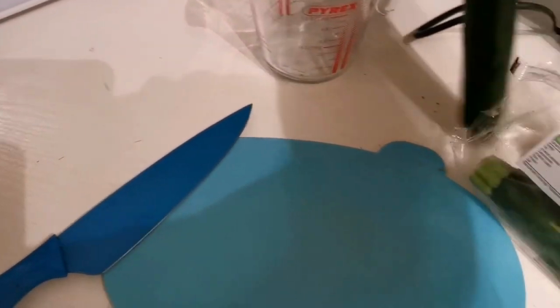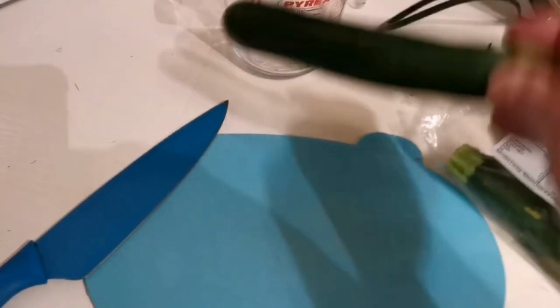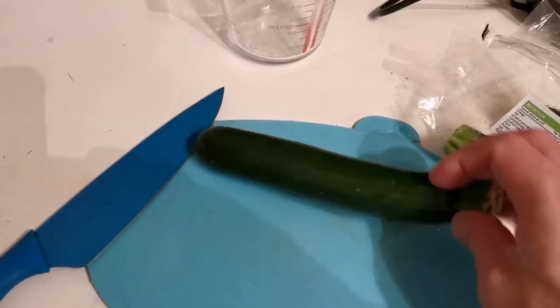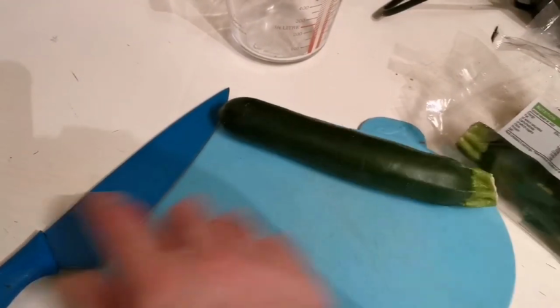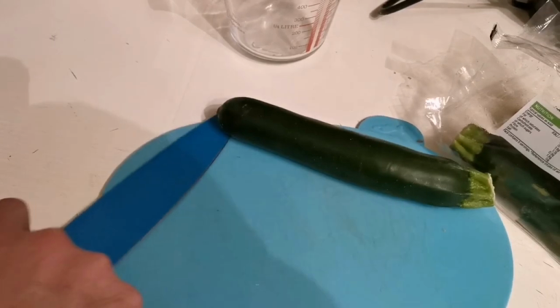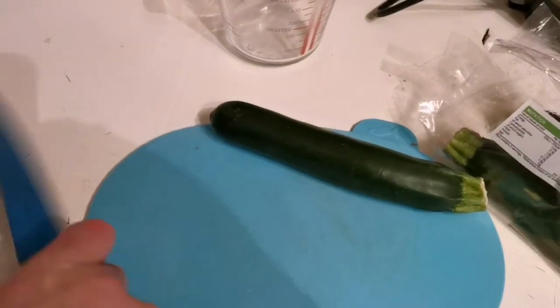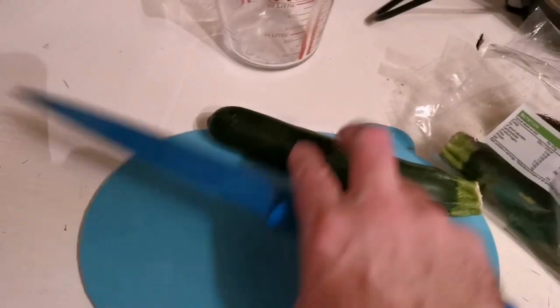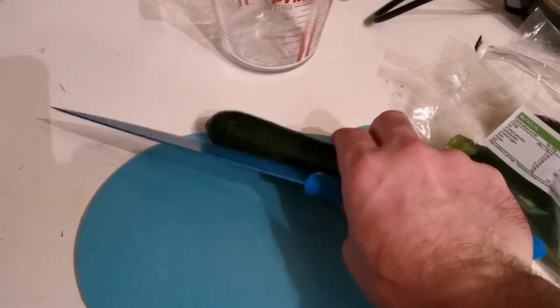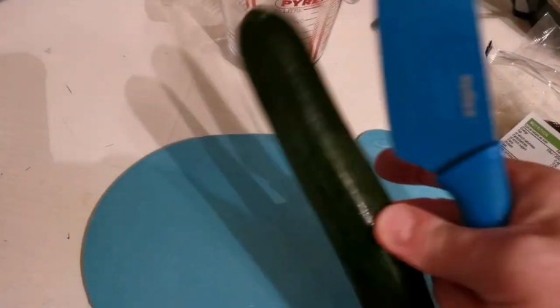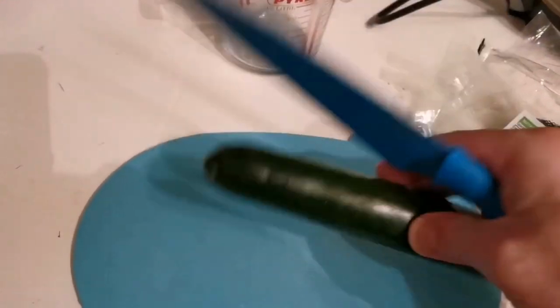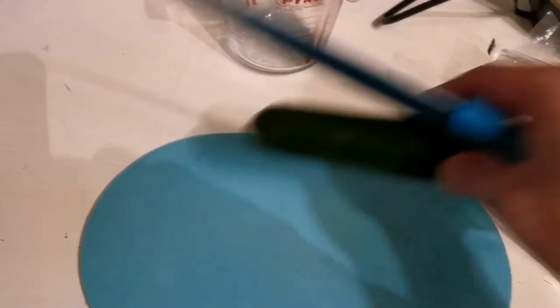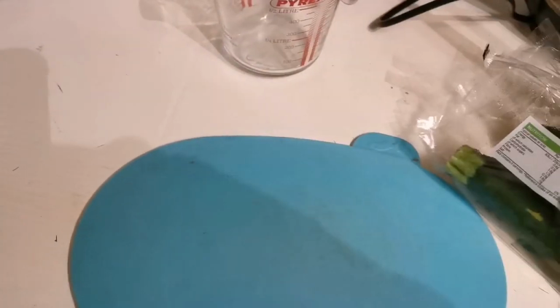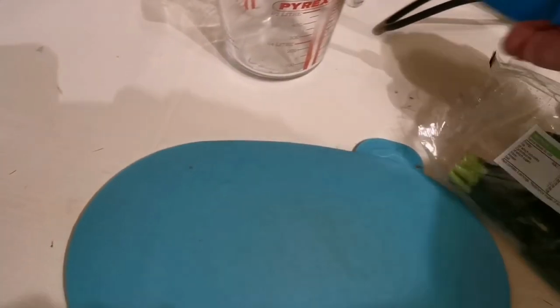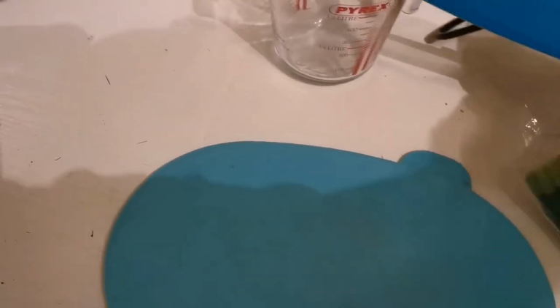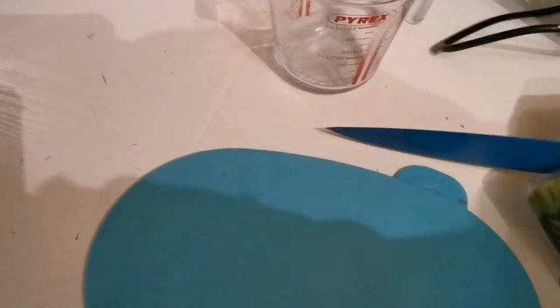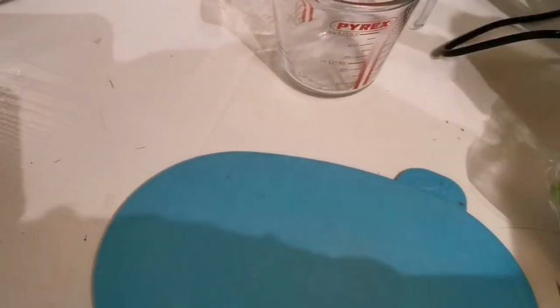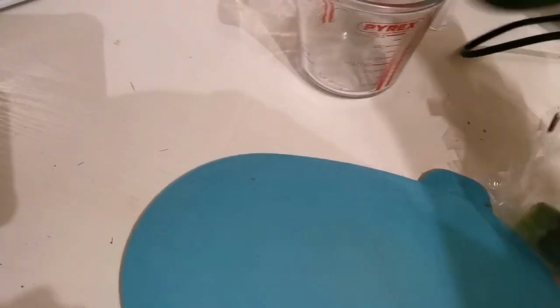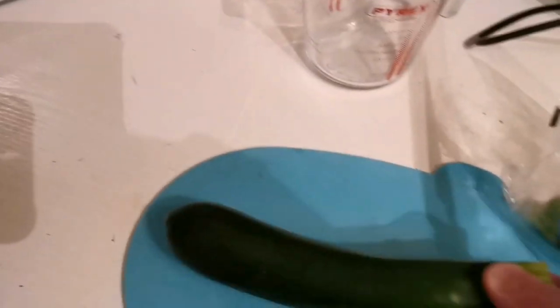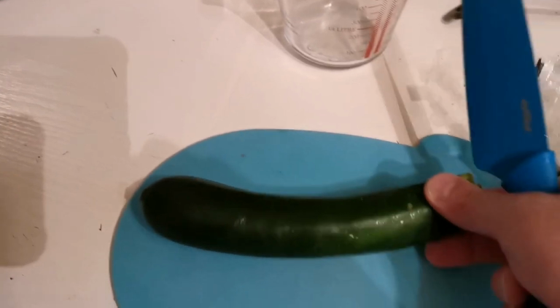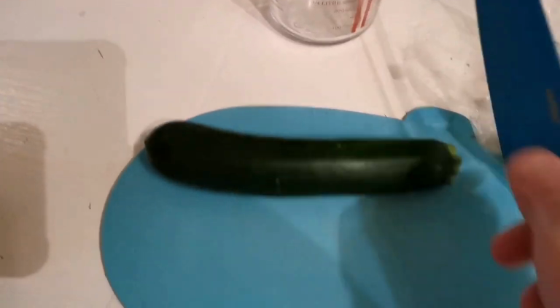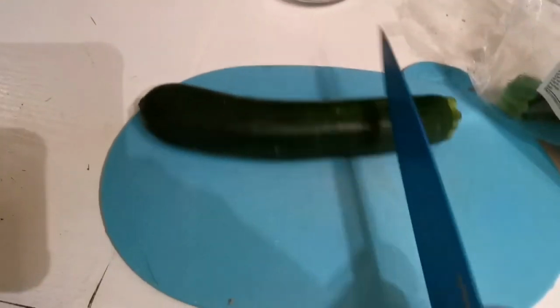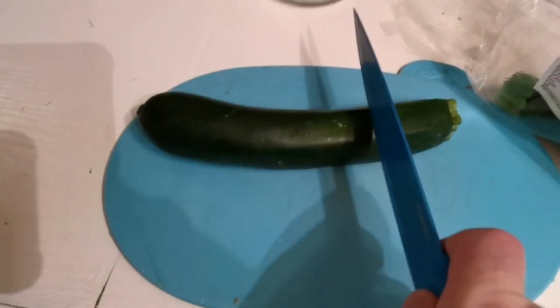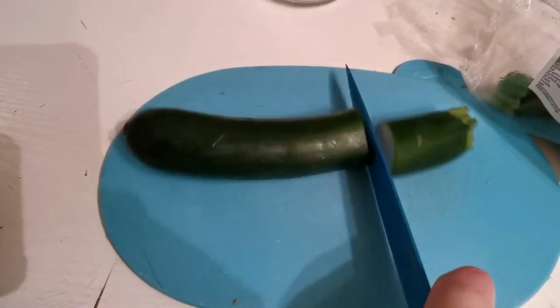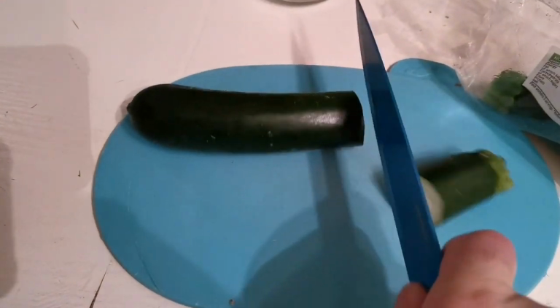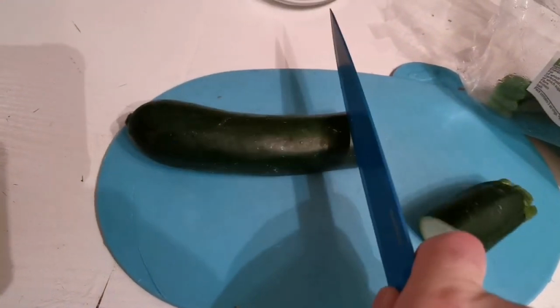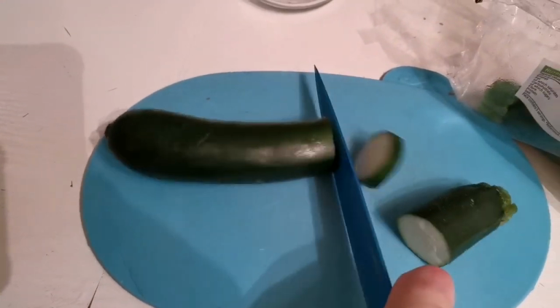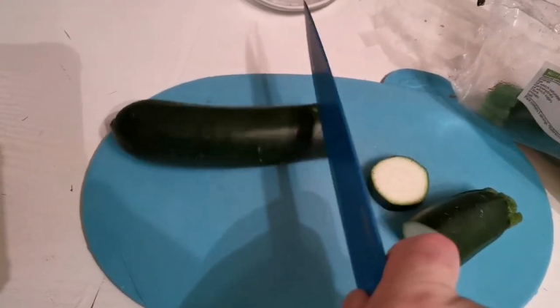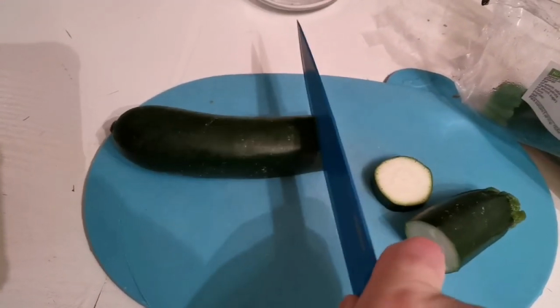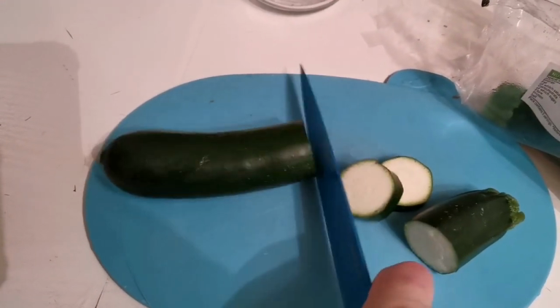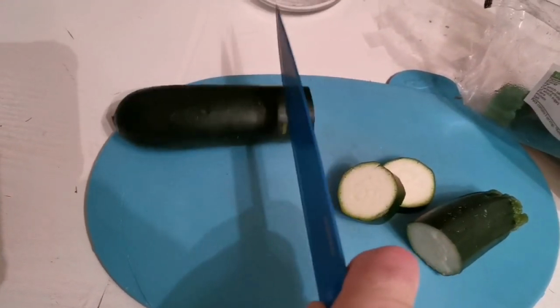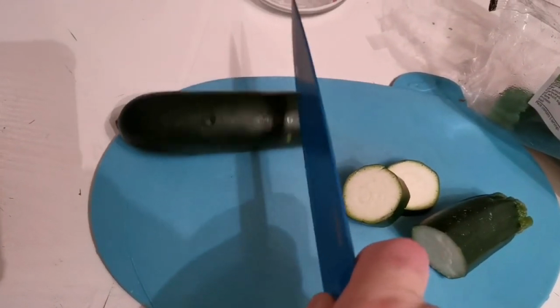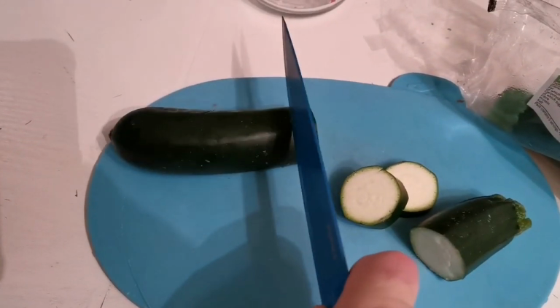I regularly offer my fish the likes of courgette or zucchini, carrot, watermelon, kale, stuff like that. And it's relatively straightforward to prepare.